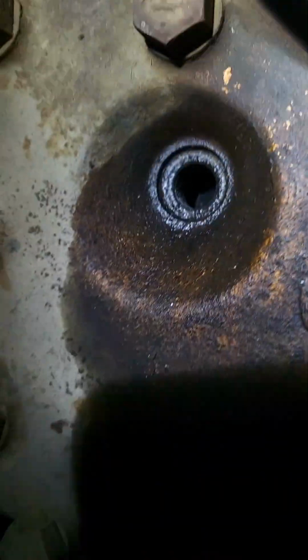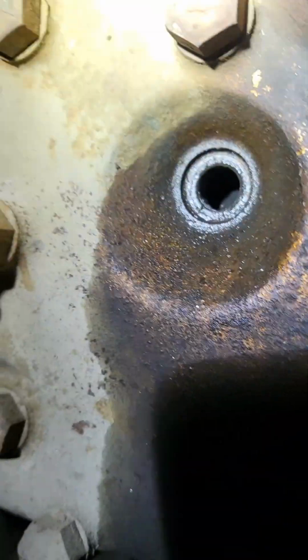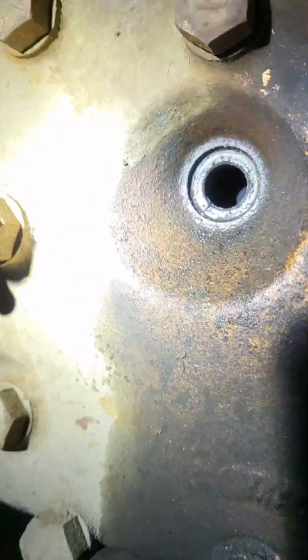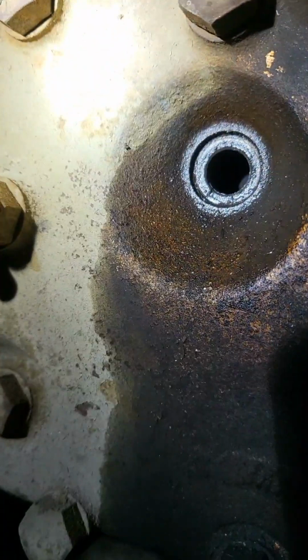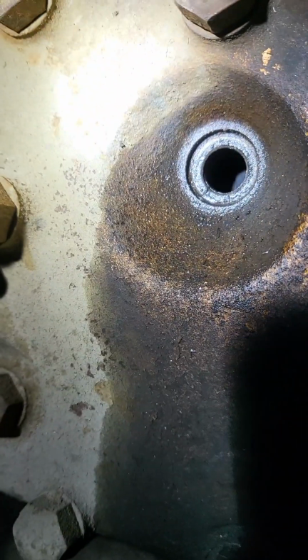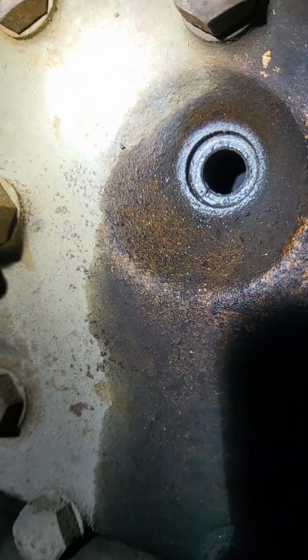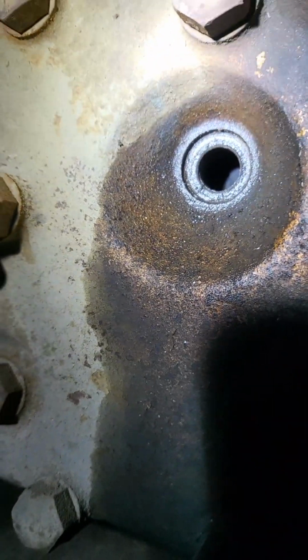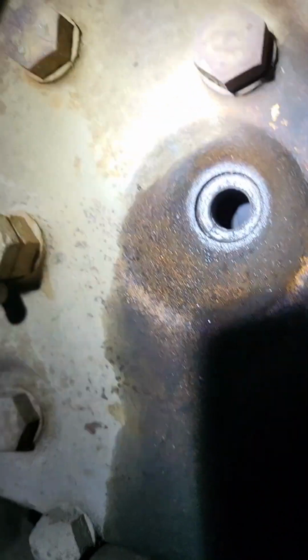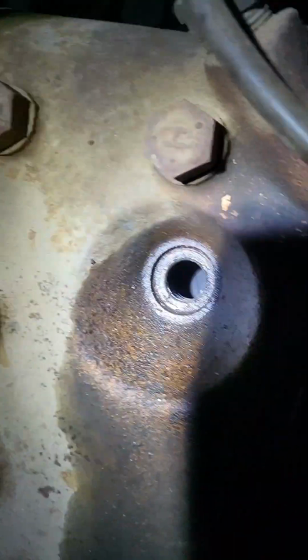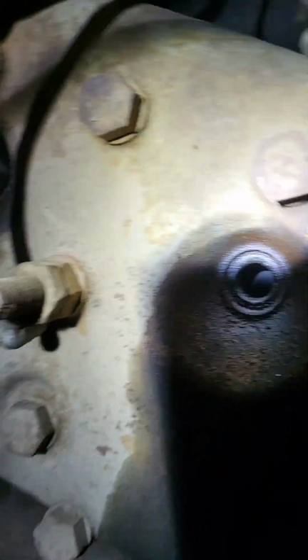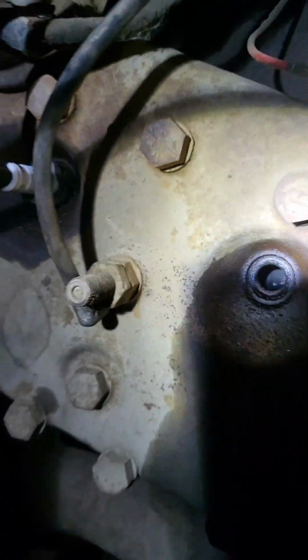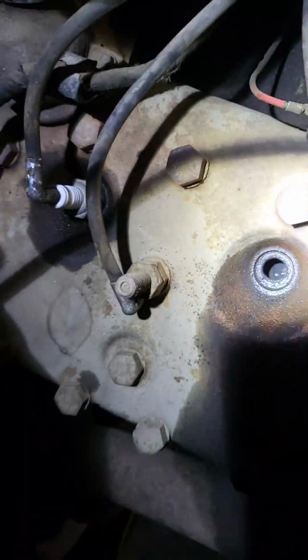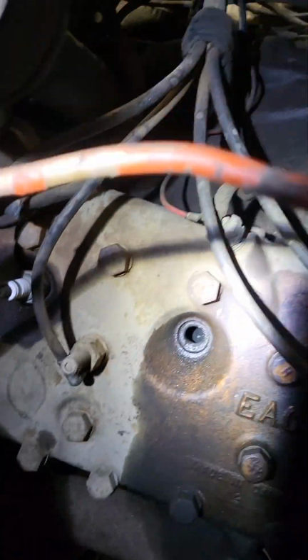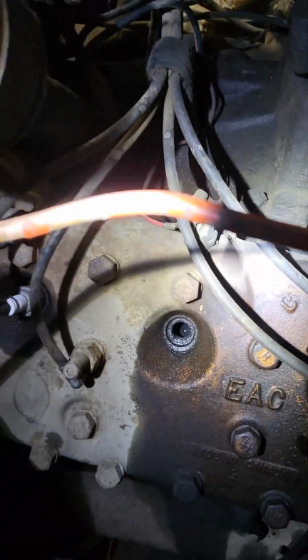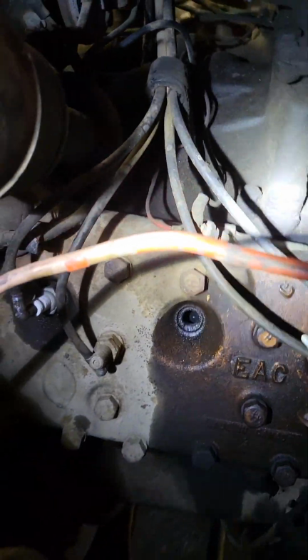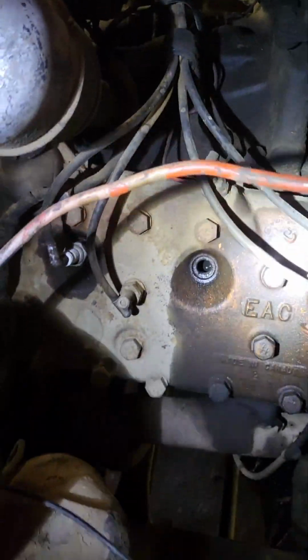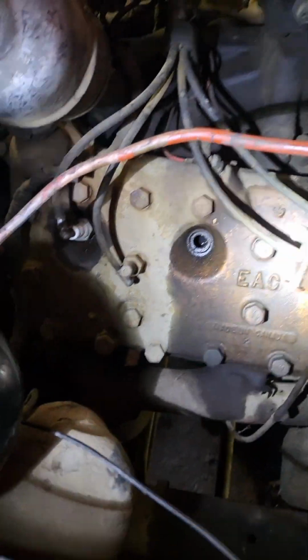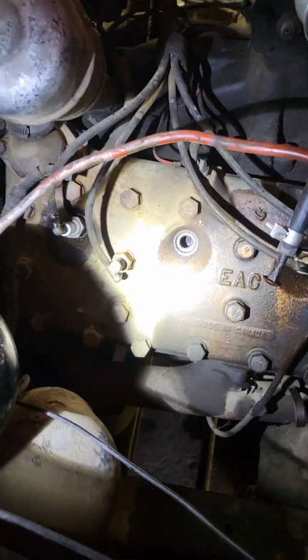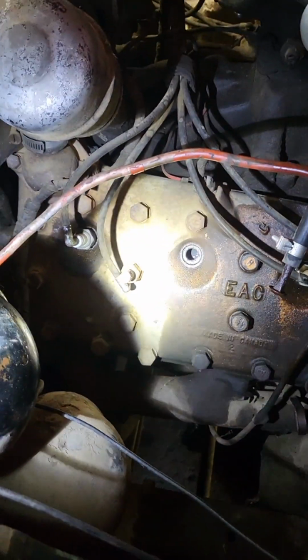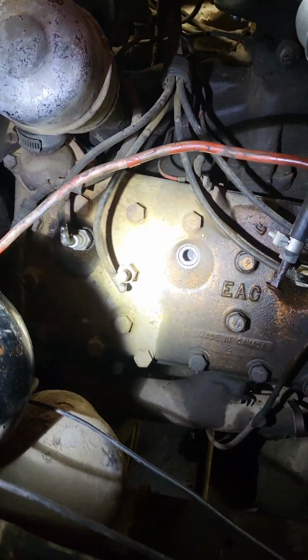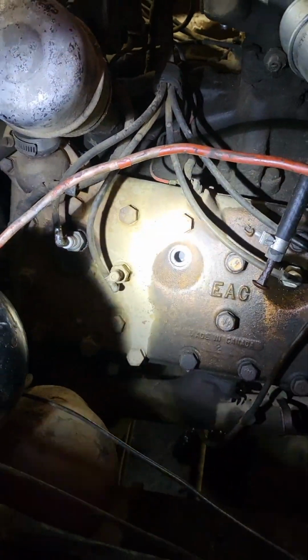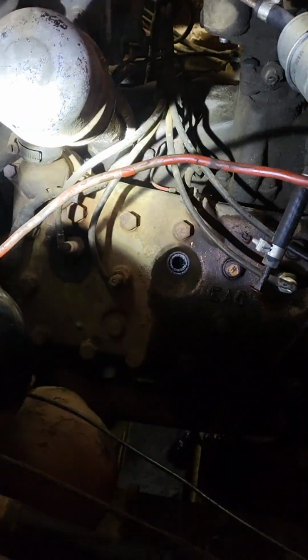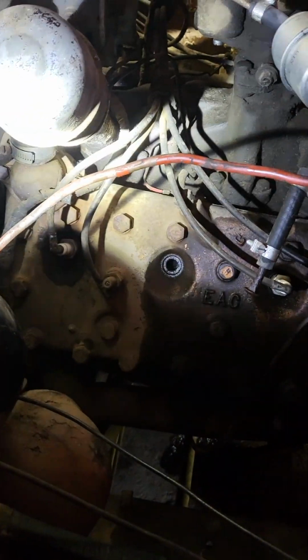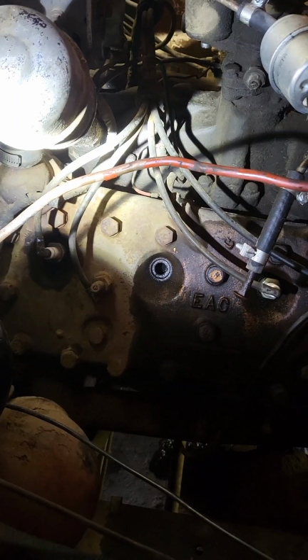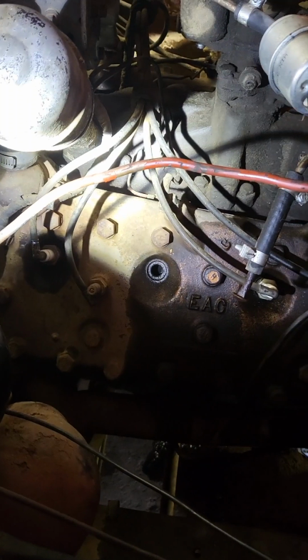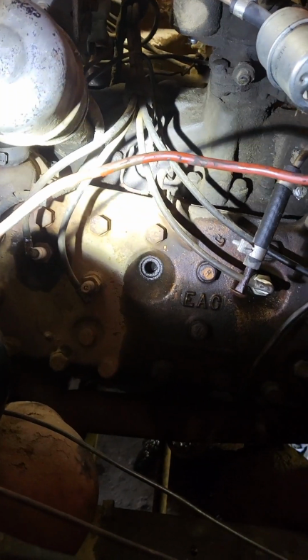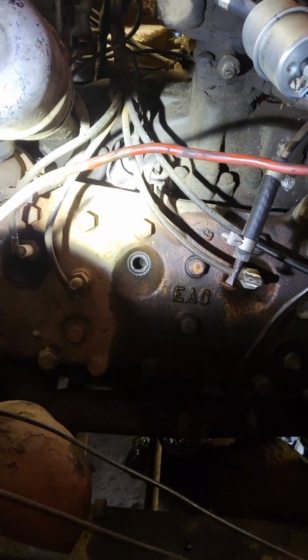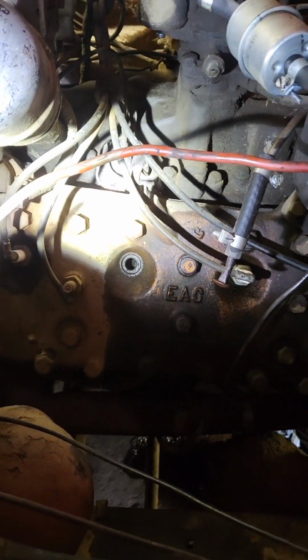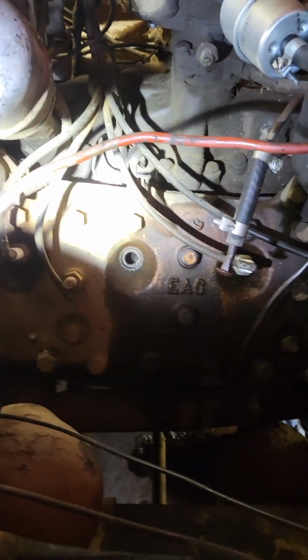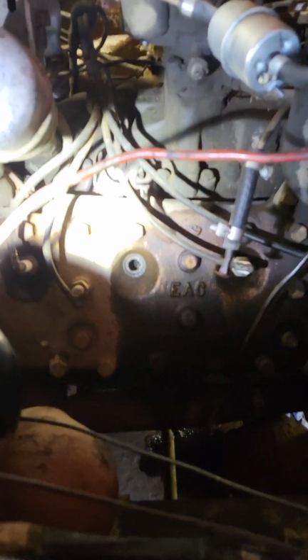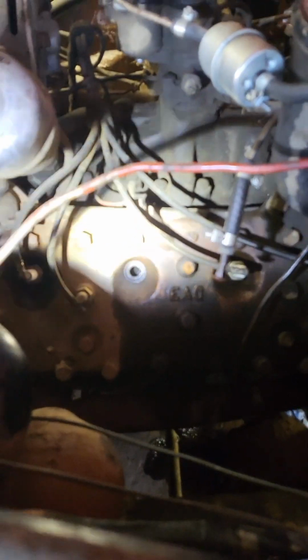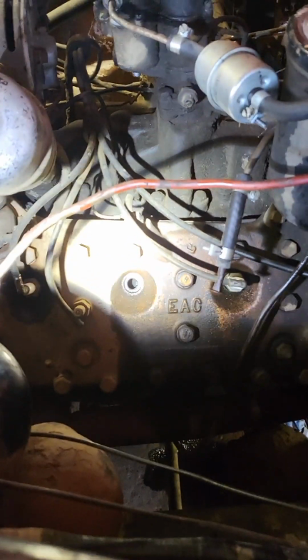There might be a second cylinder that has a sticky valve, but we're going to start with this one first and see if we can get some lubricant in it and free it up.